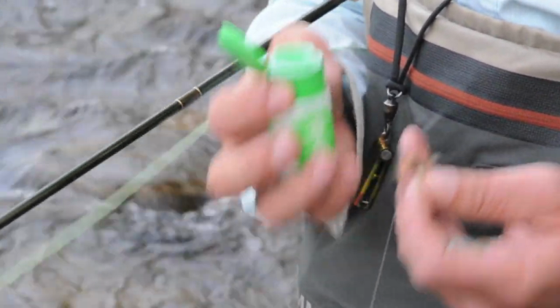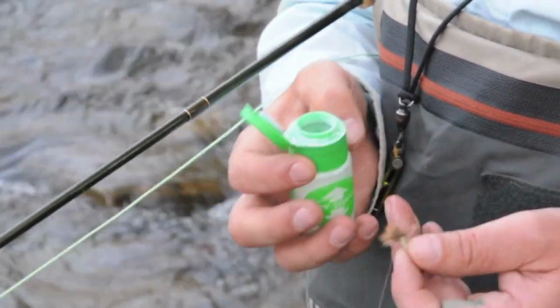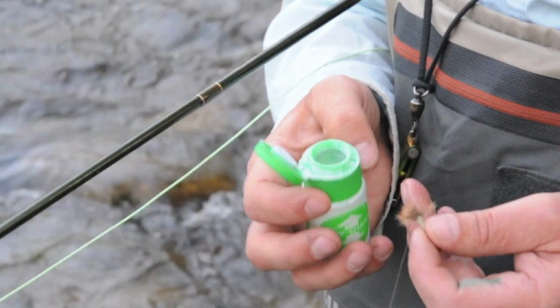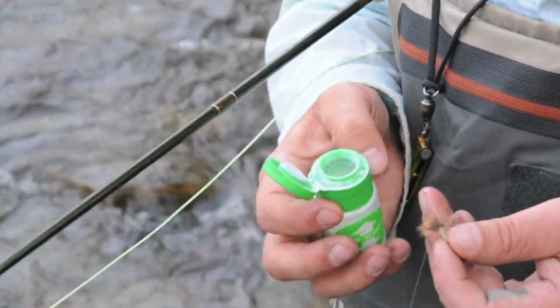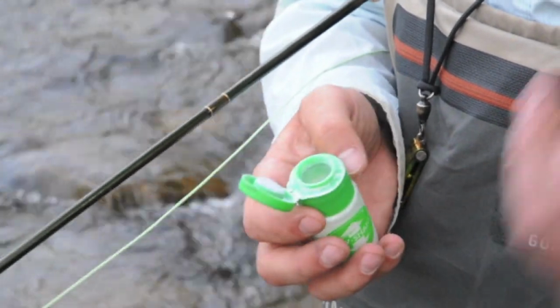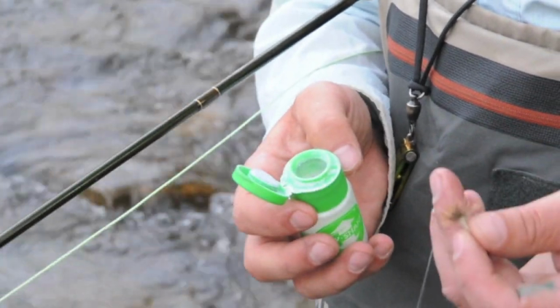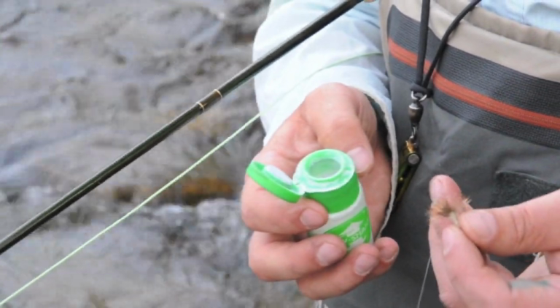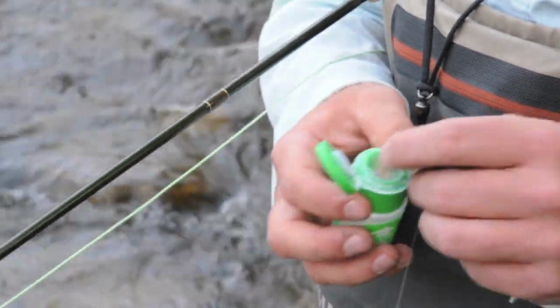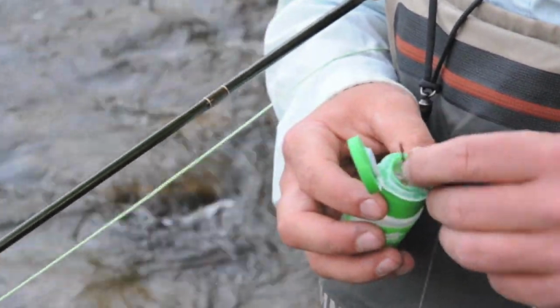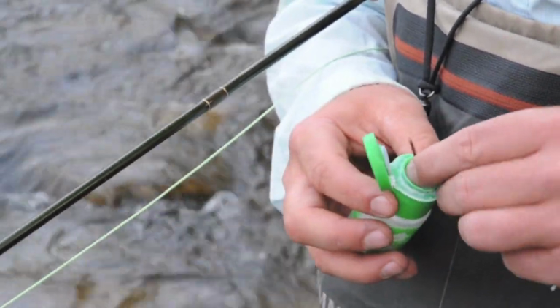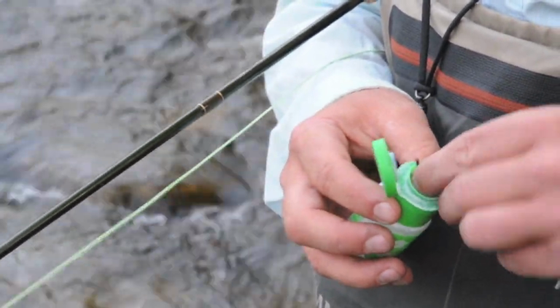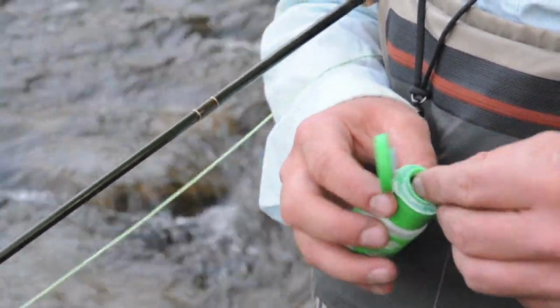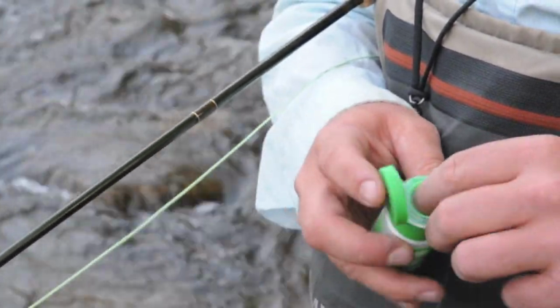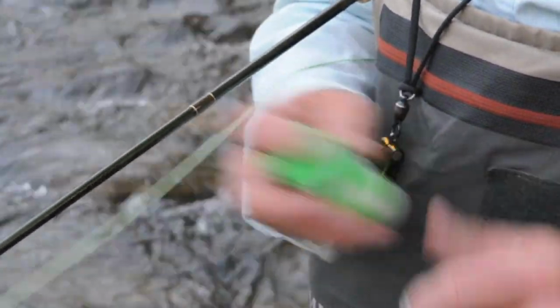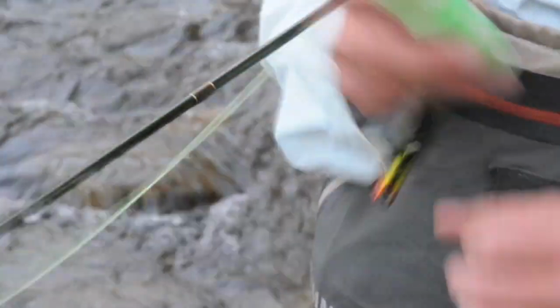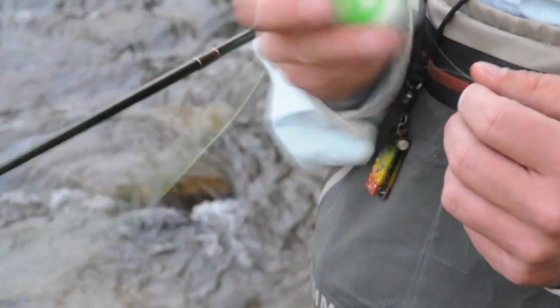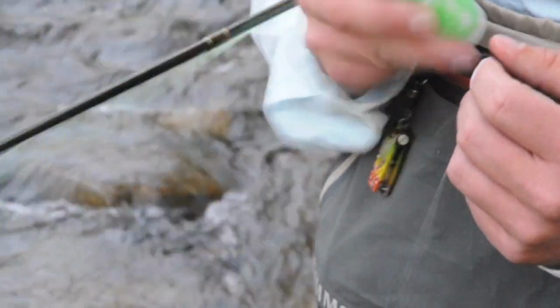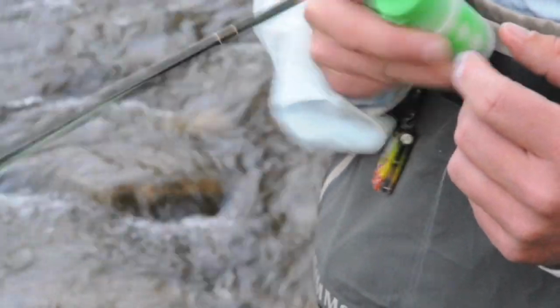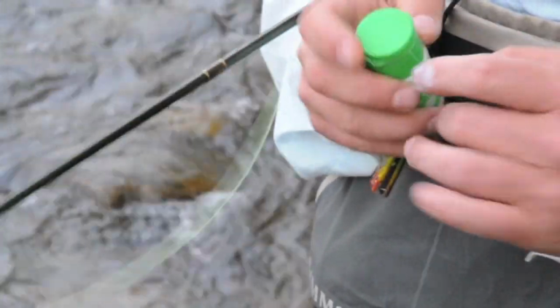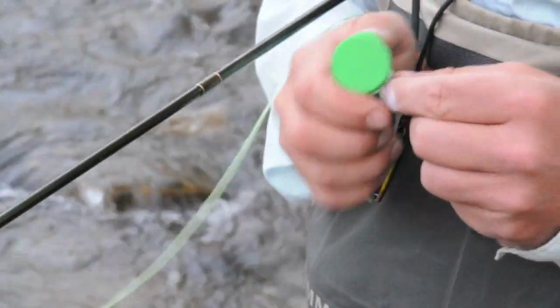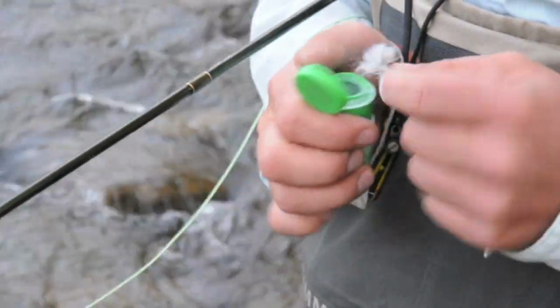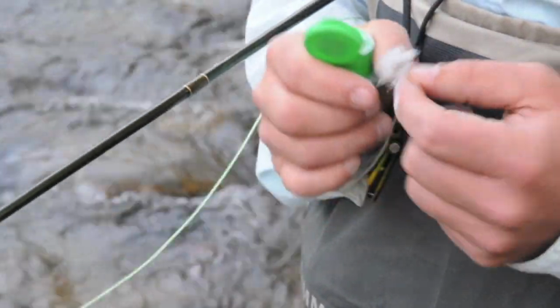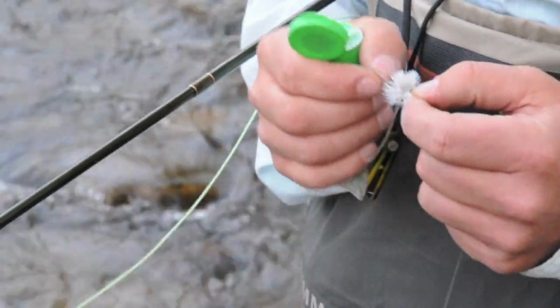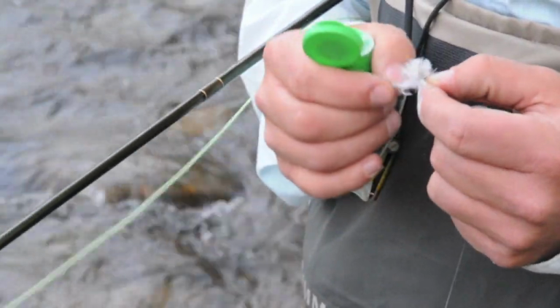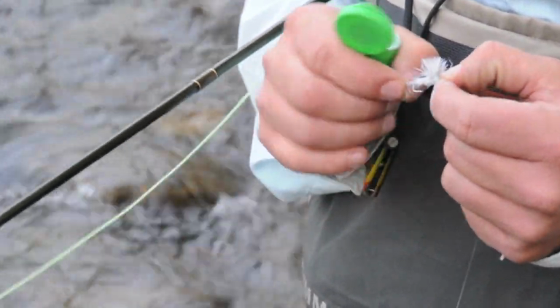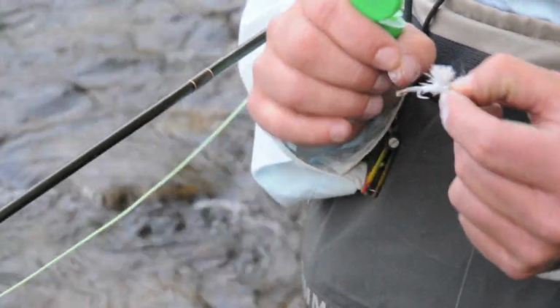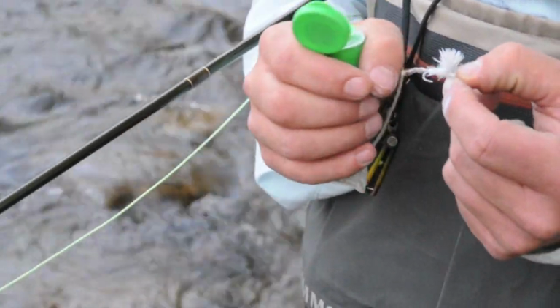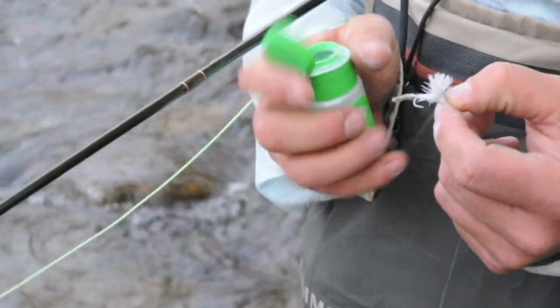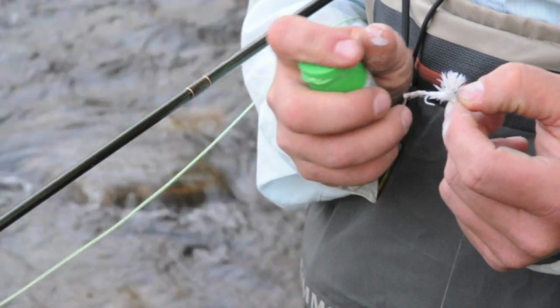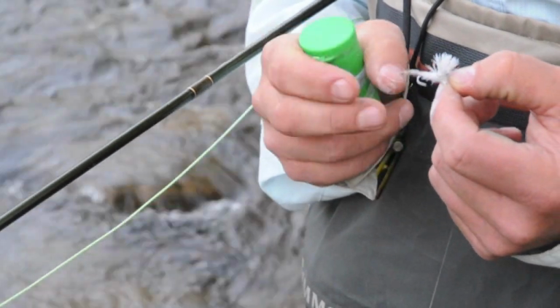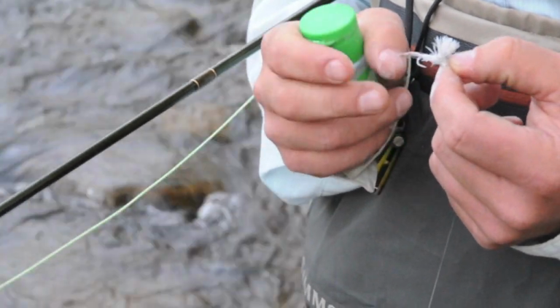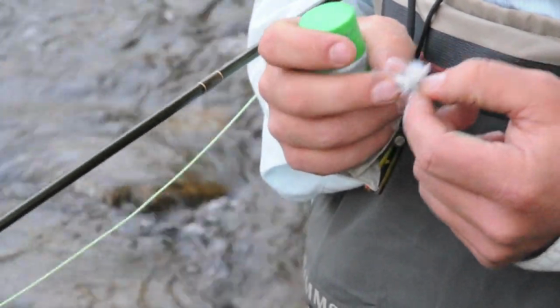But before I even get my flies wet, I'm going to dunk right into the Shimizaki. Give it a good little shake. You can see how much Shimizaki is stuck to that fly.